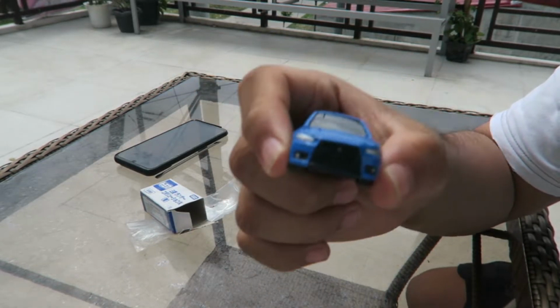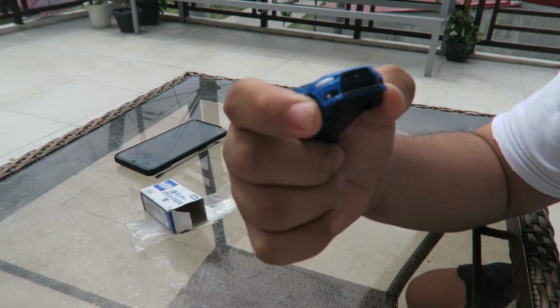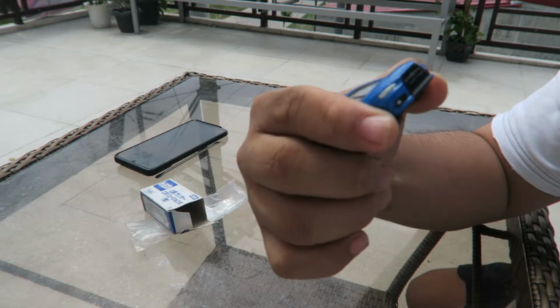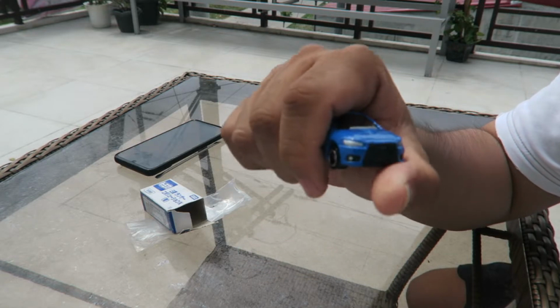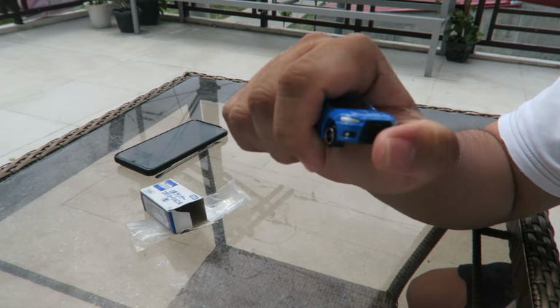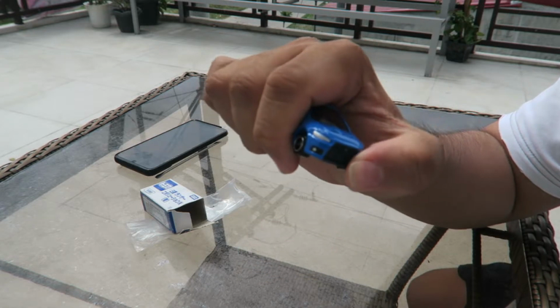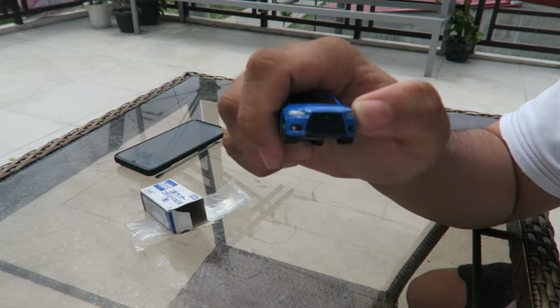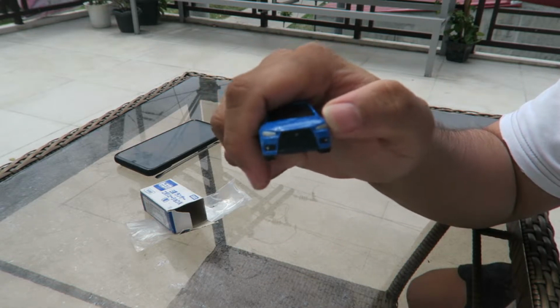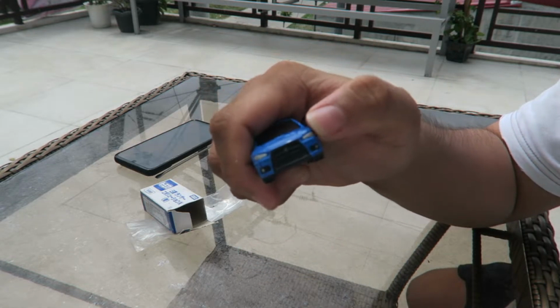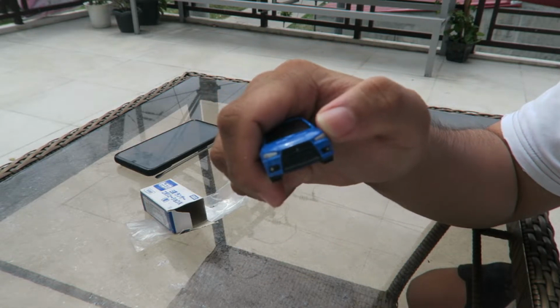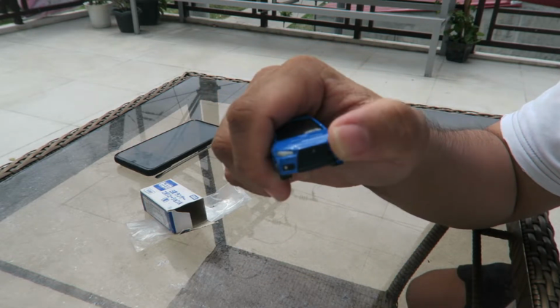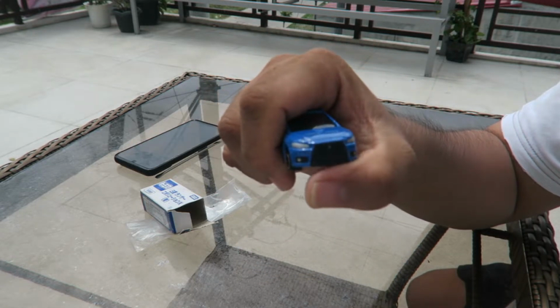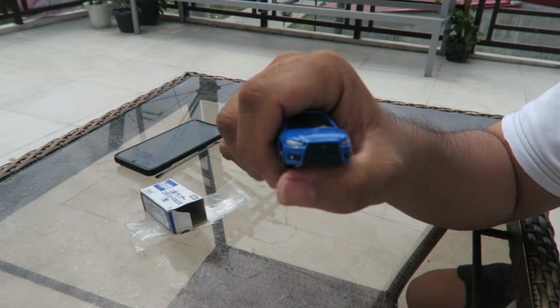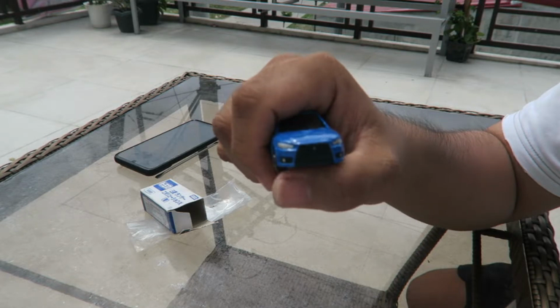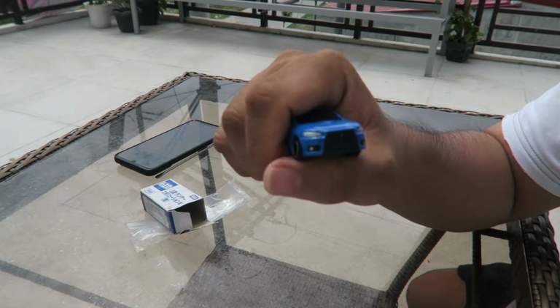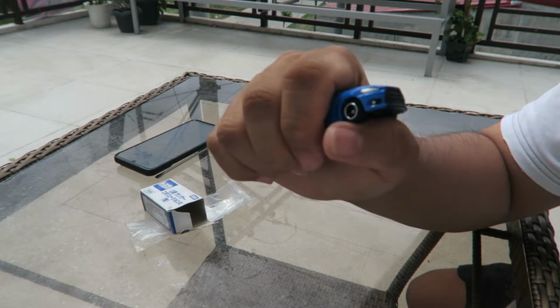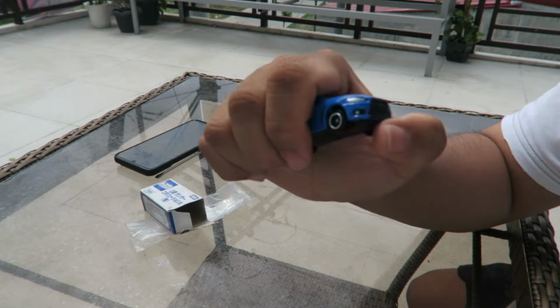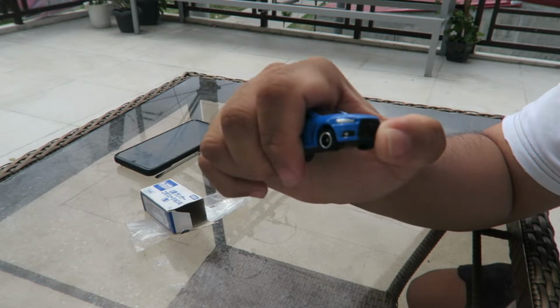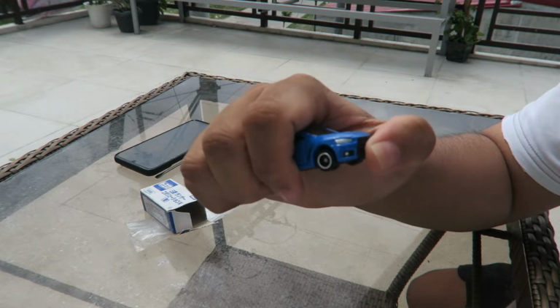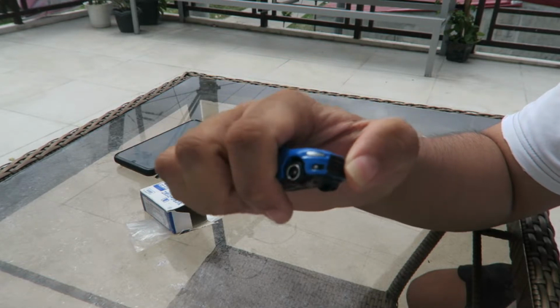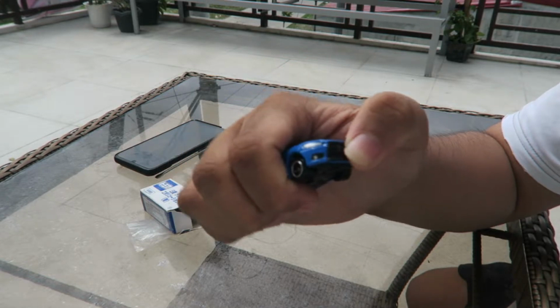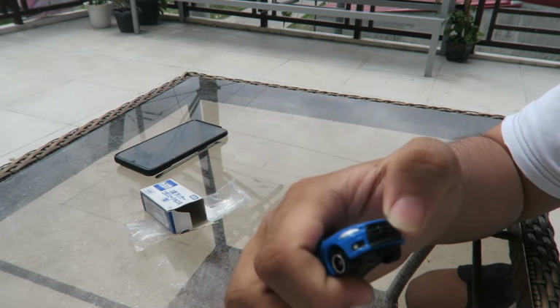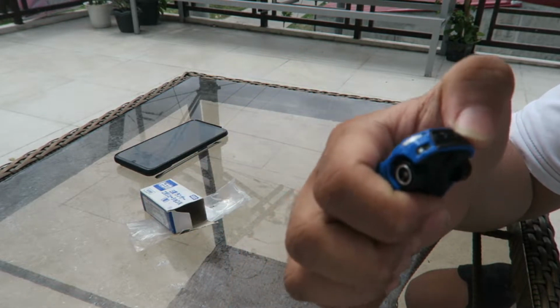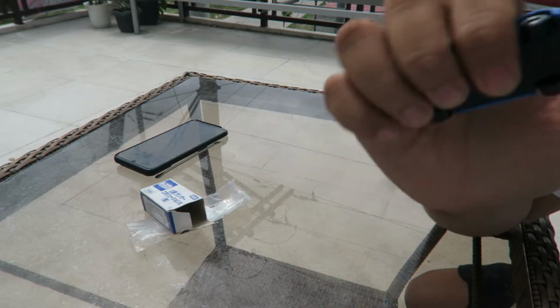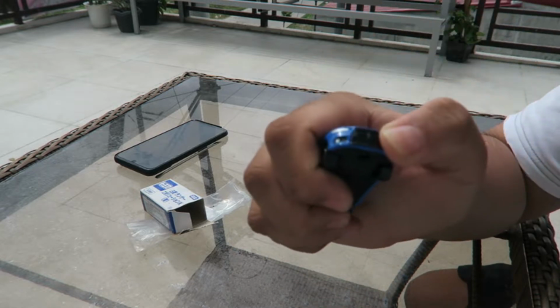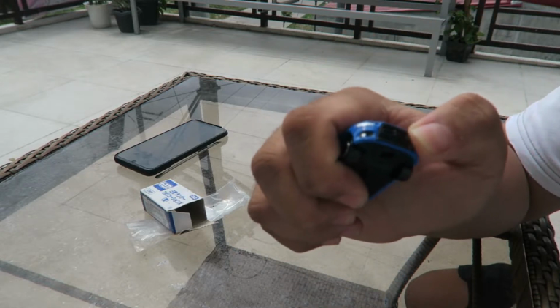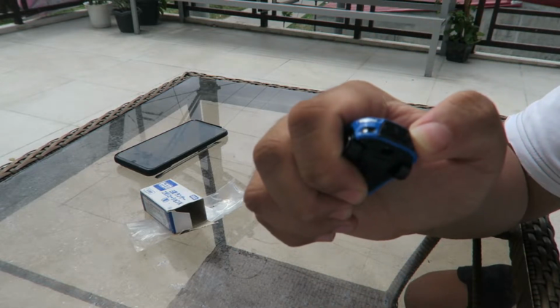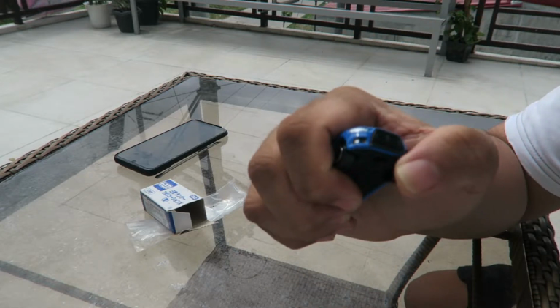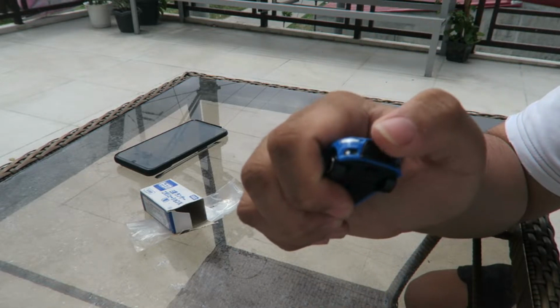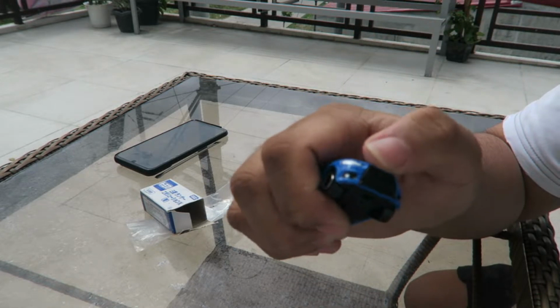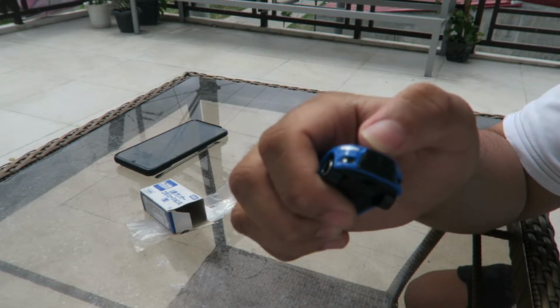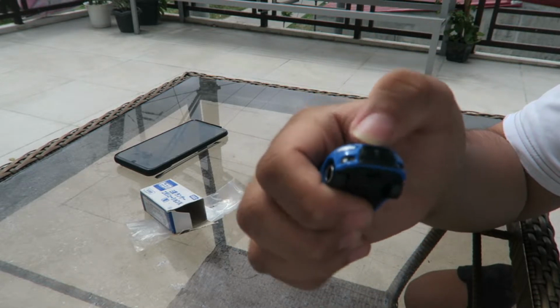The front is fairly limited — just painted headlights, painted fog lights, fairly detailed, with separate plastic on the grilles.